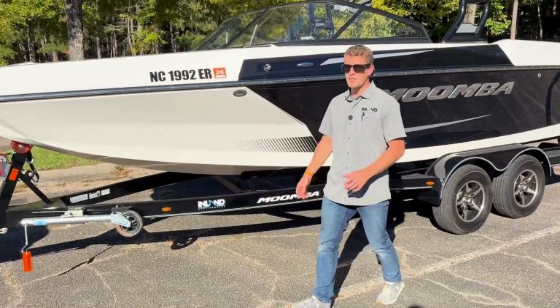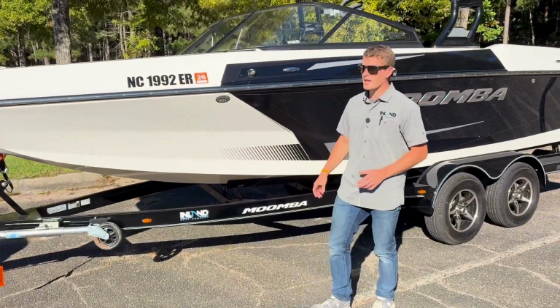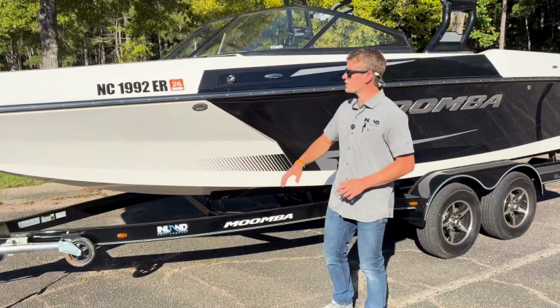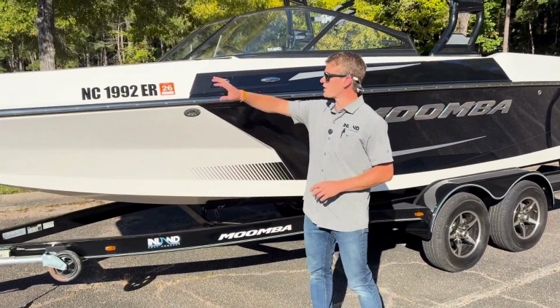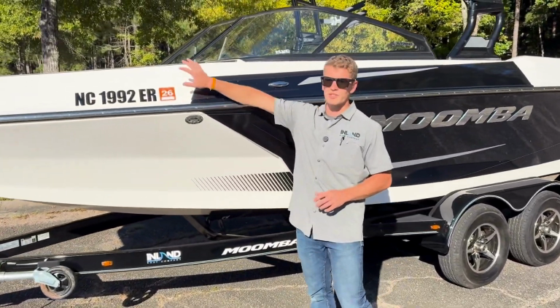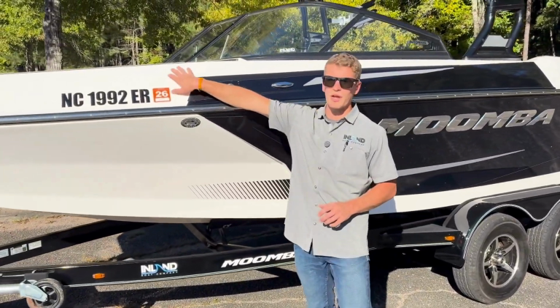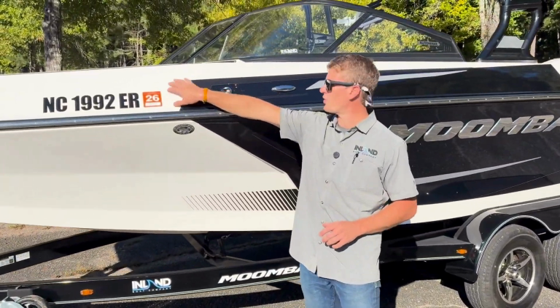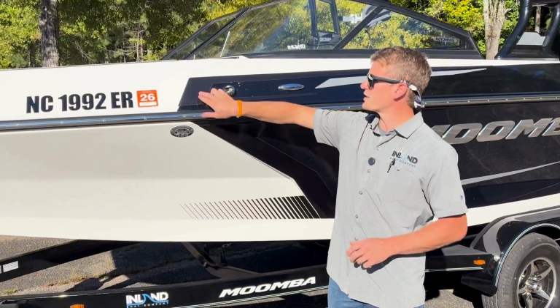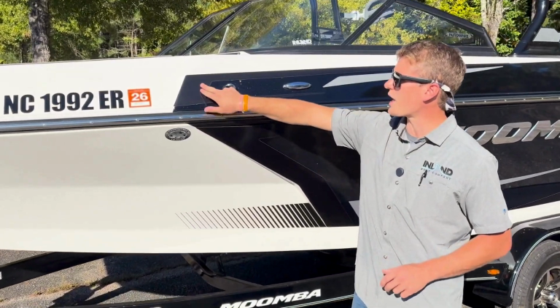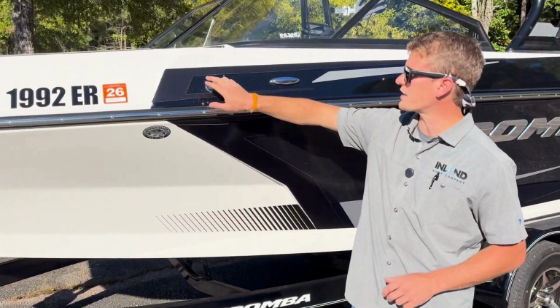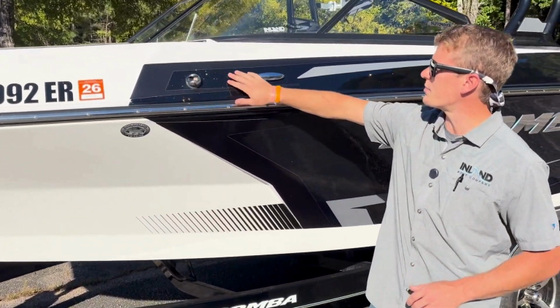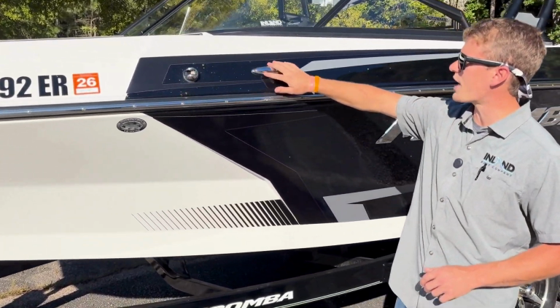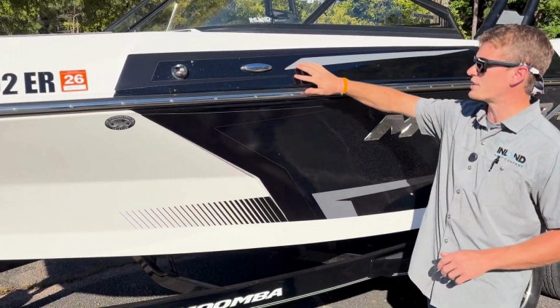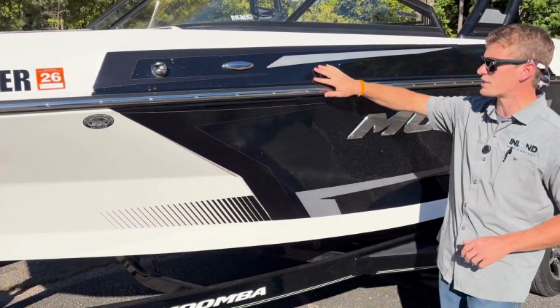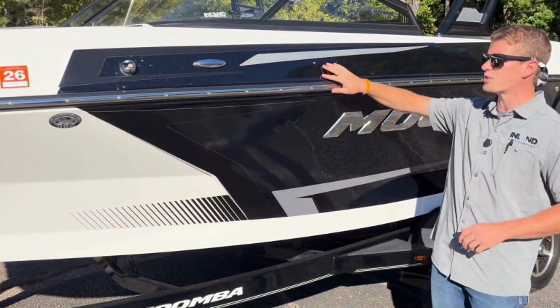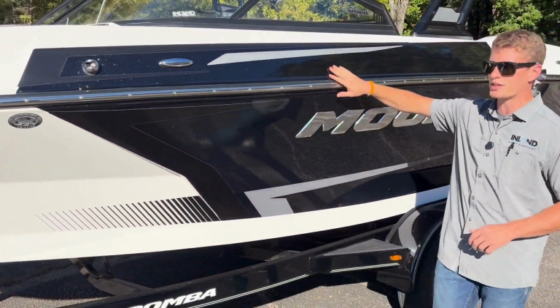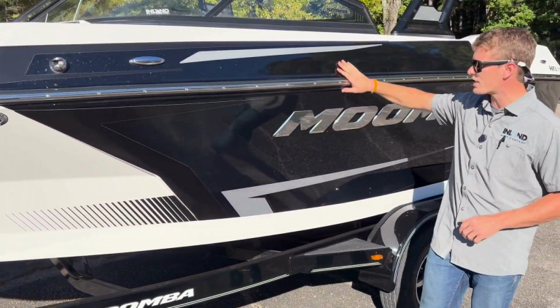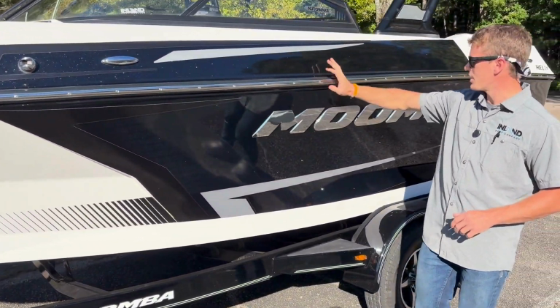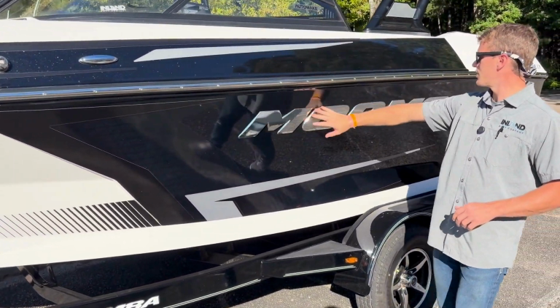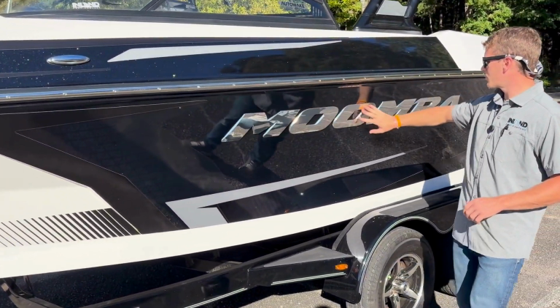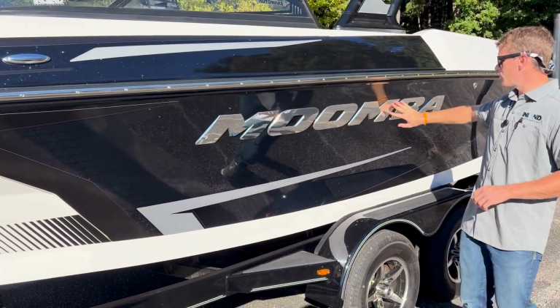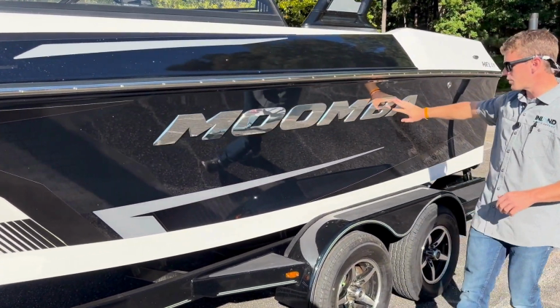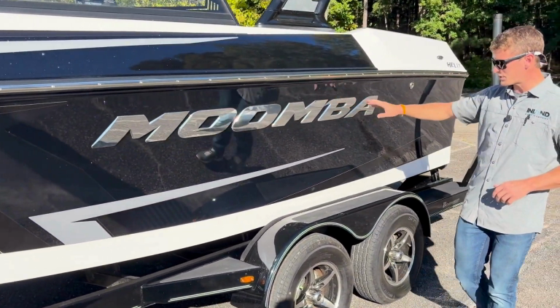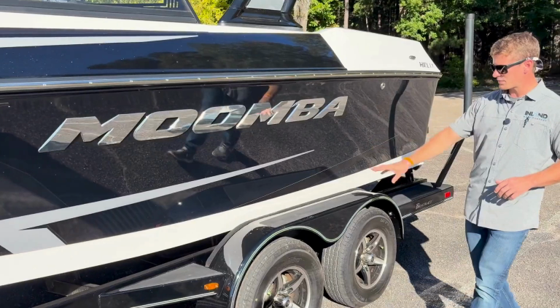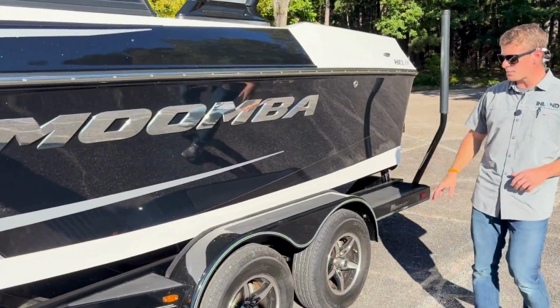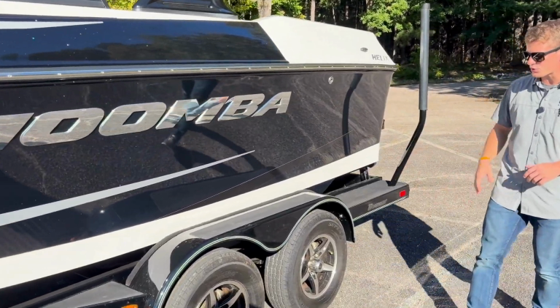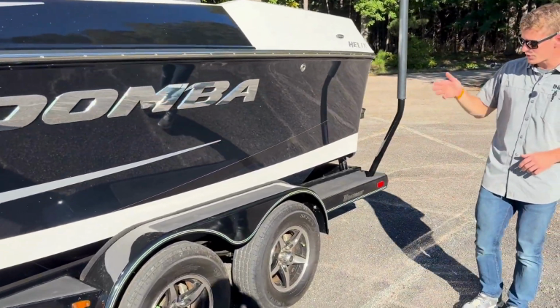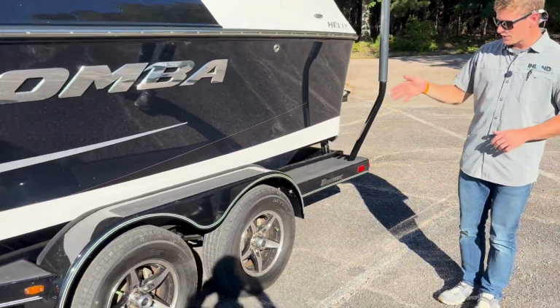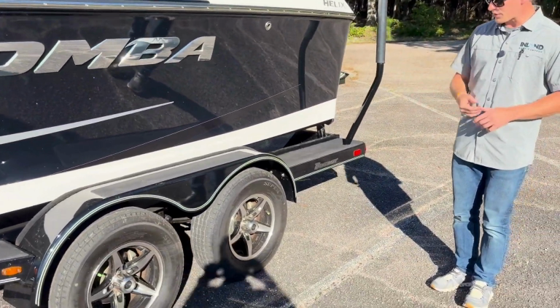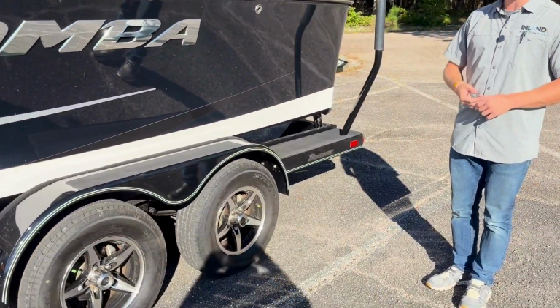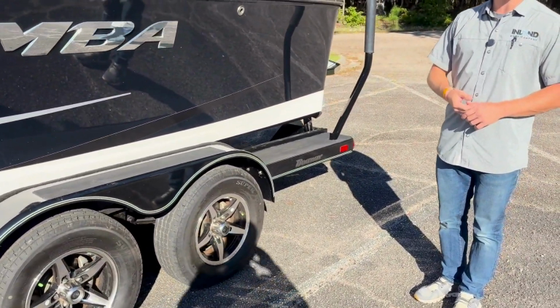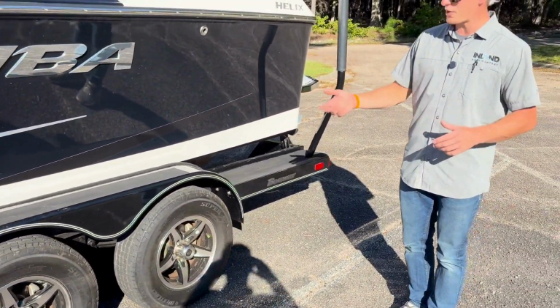Starting on the exterior, we've got a nice white hull. It's got black accent and then black metallic decals around the side. Chrome Moomba logos, and a tandem axle trailer with Dexter Vault bearings.